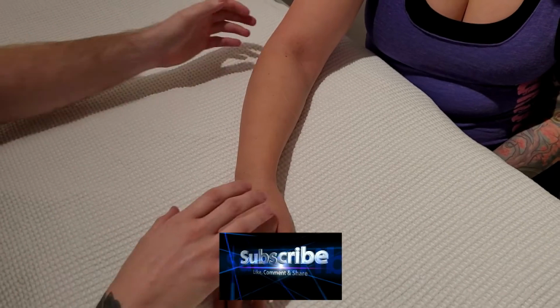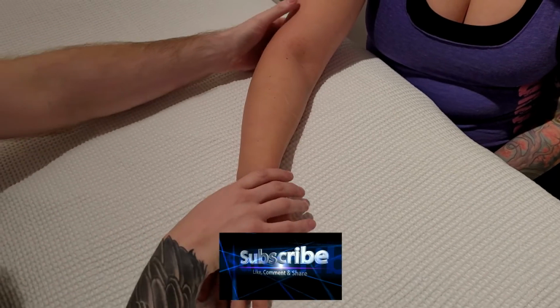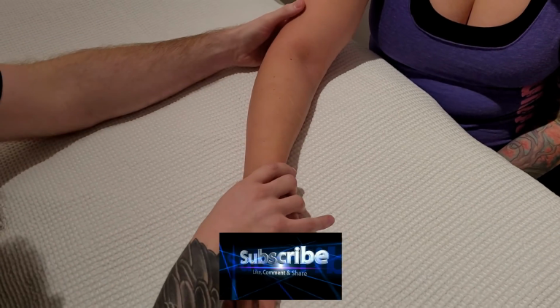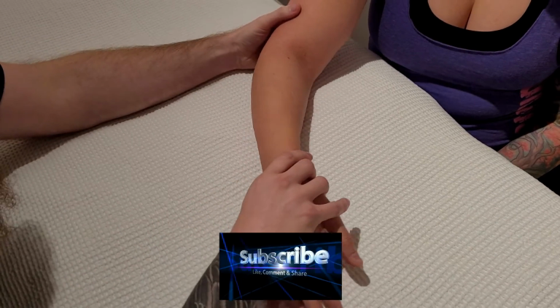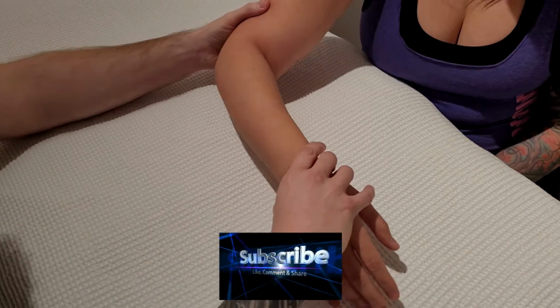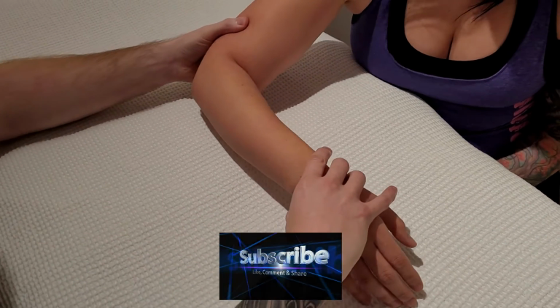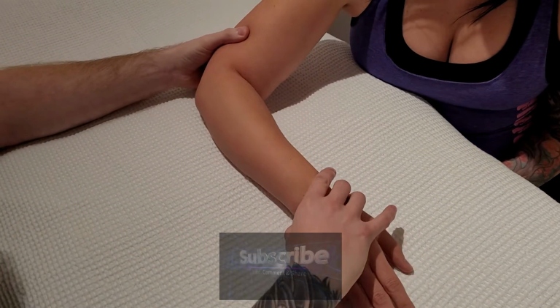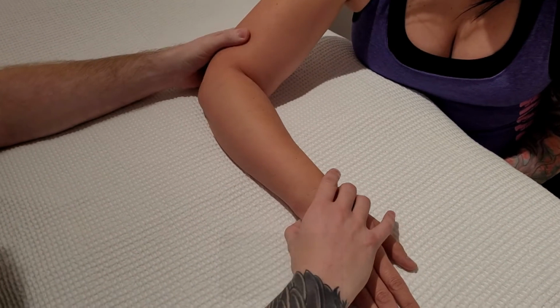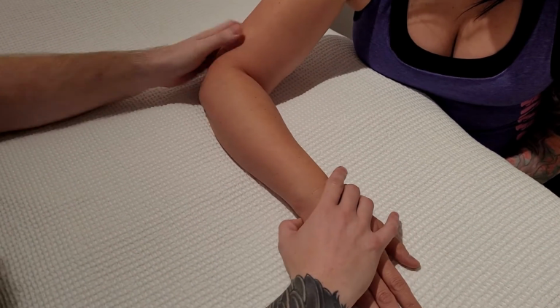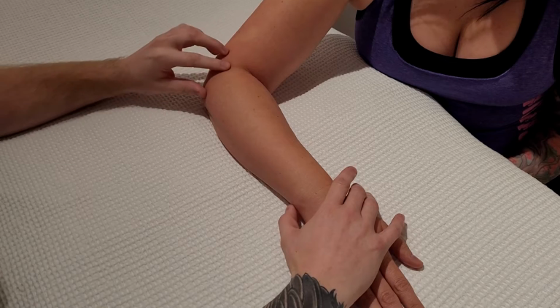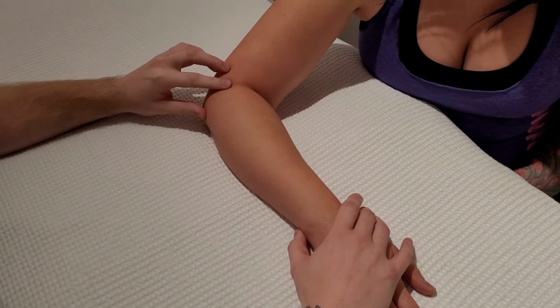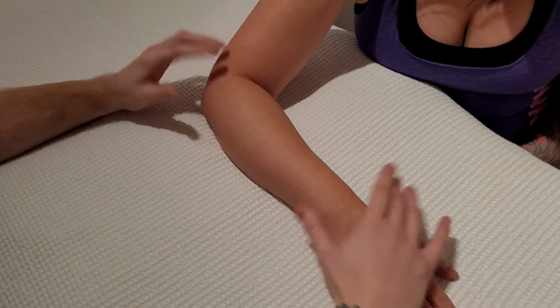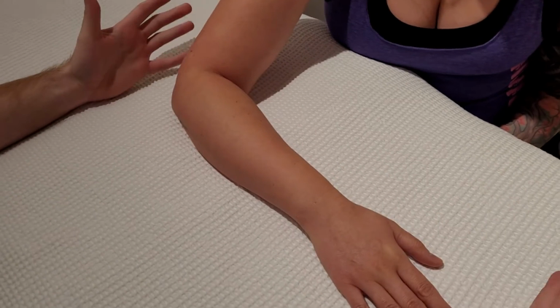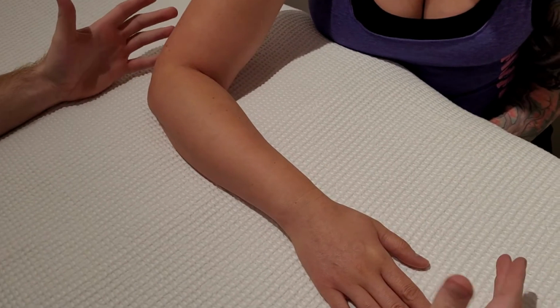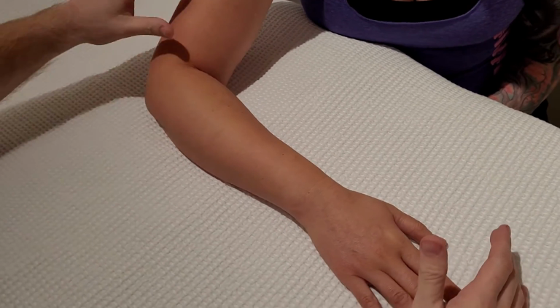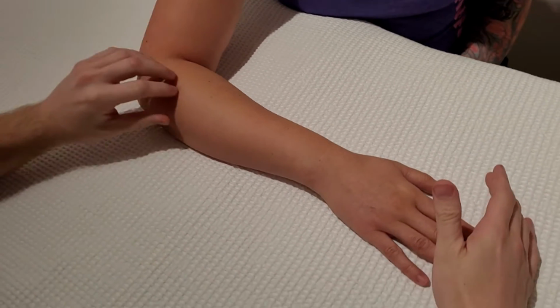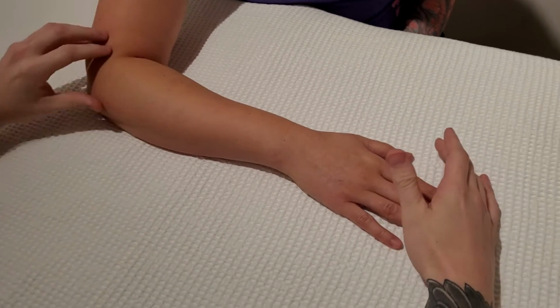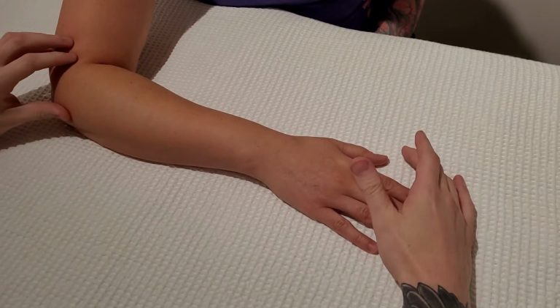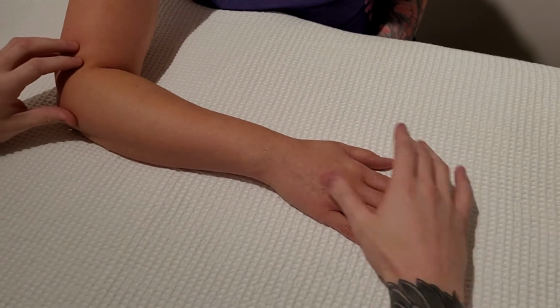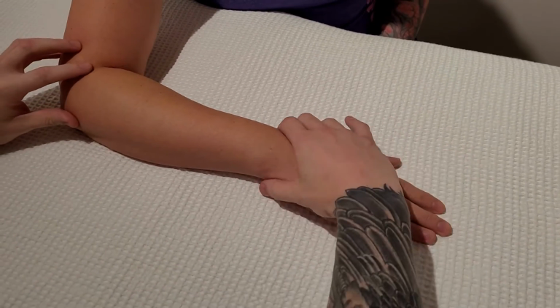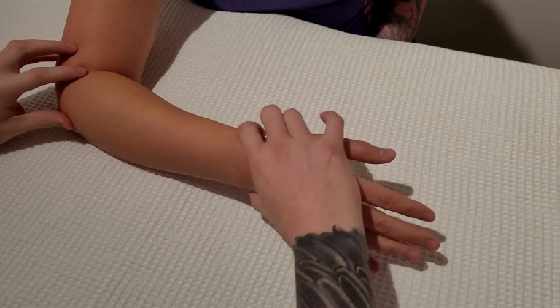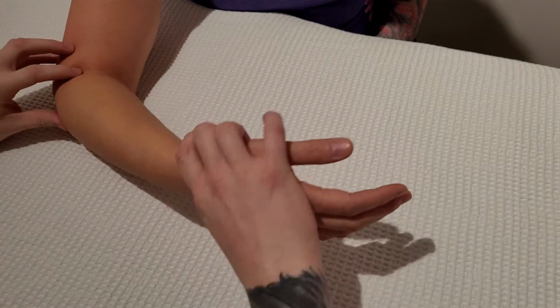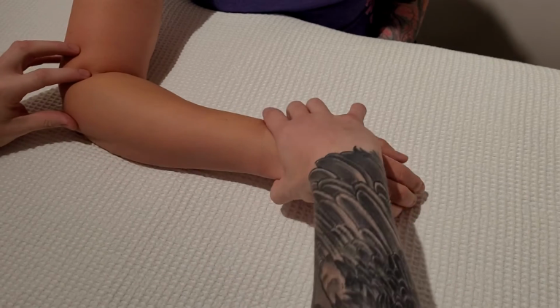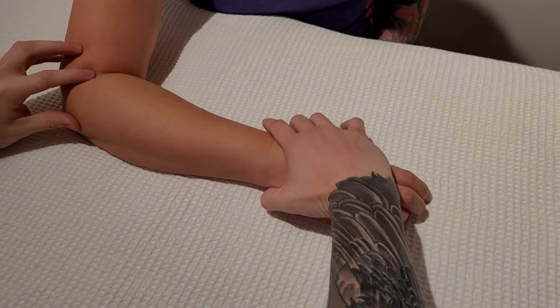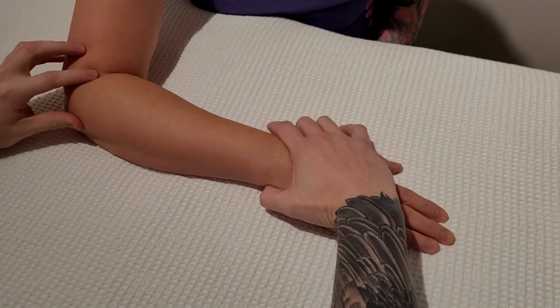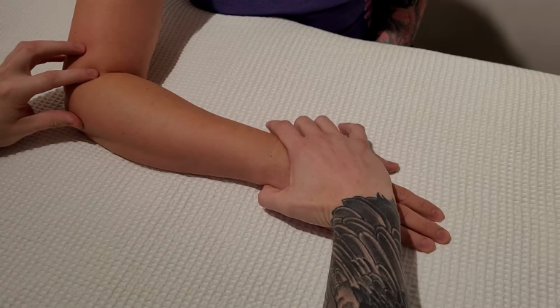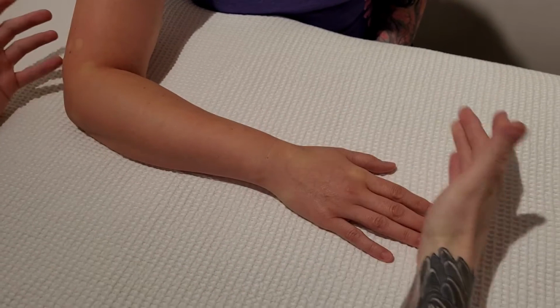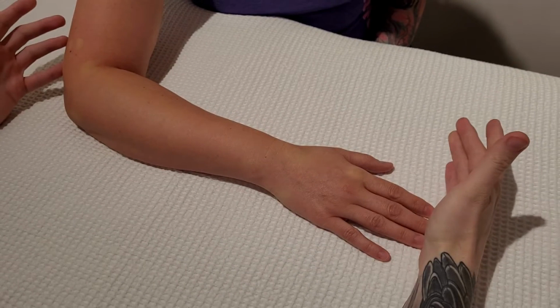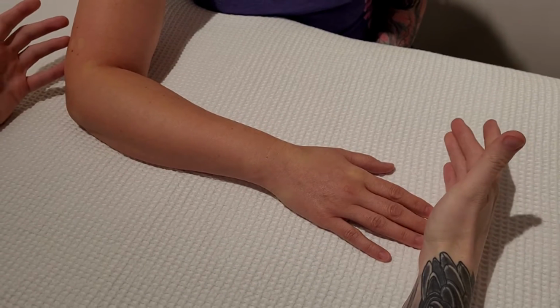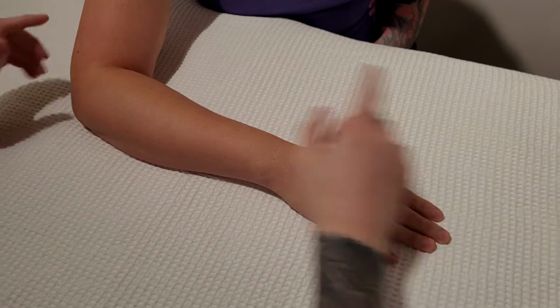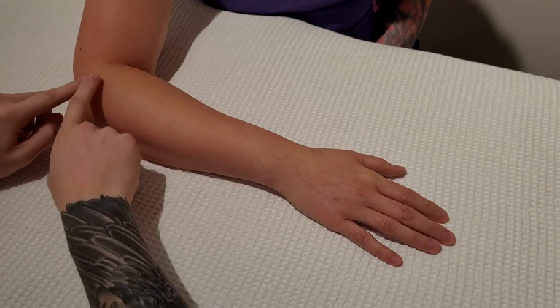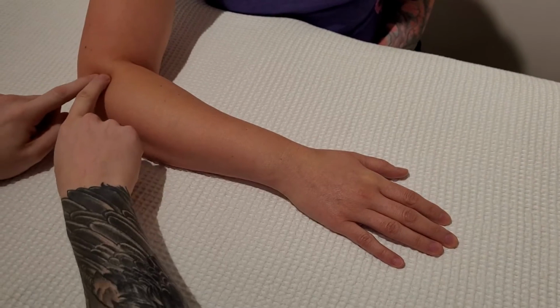We're going to be palpating the radius. The first thing I'm going to be doing is placing the person in this position. We have a 90 degree bend going on in the elbow and I've put this person's hand into a pronated position, which kind of puts the radius on top.